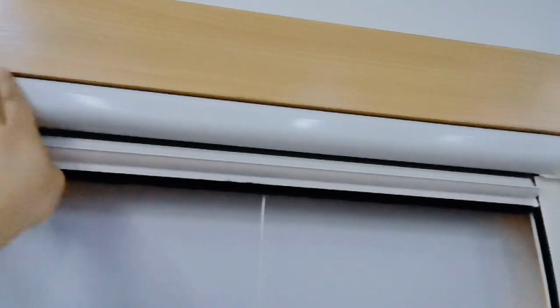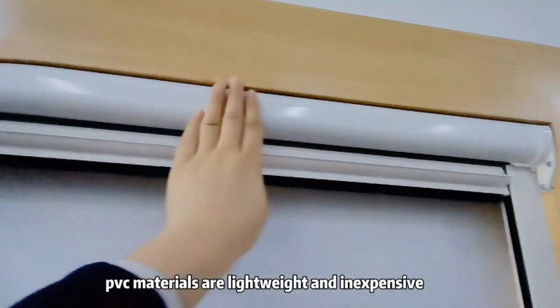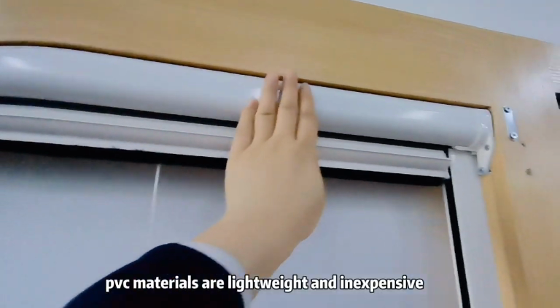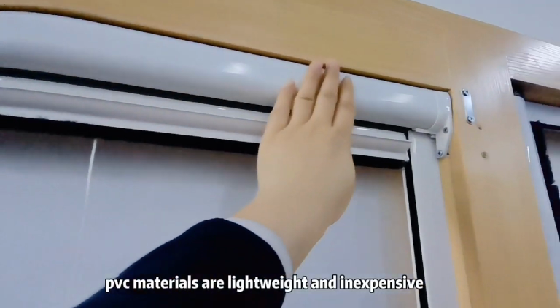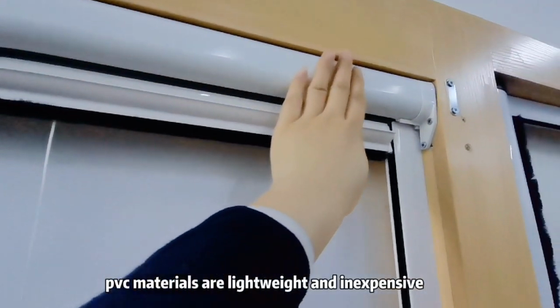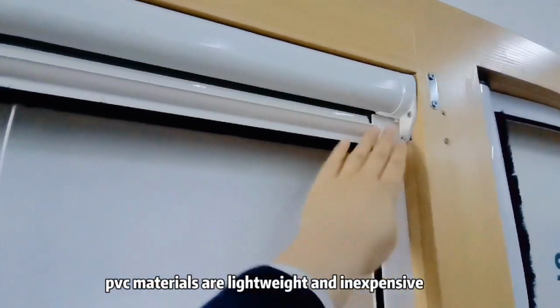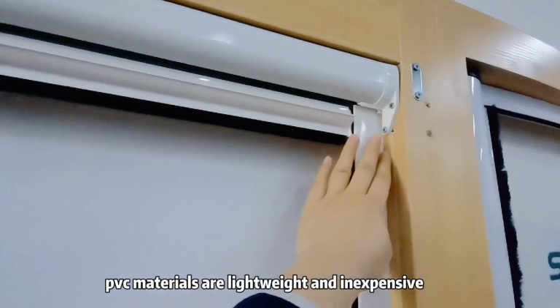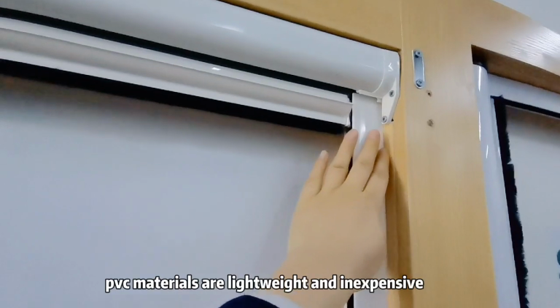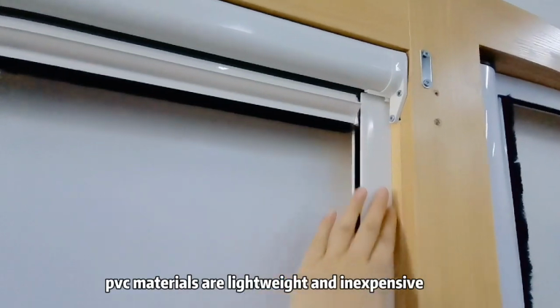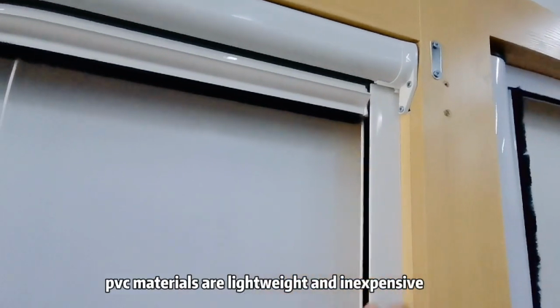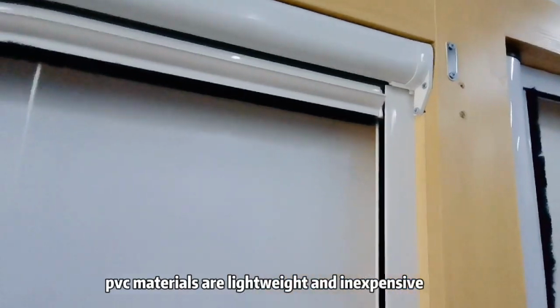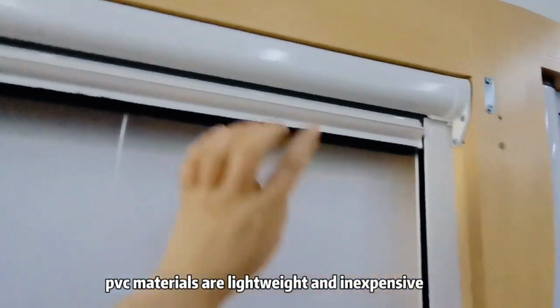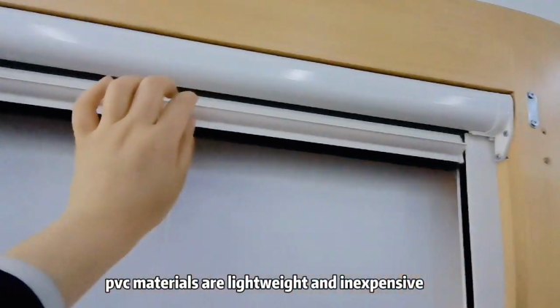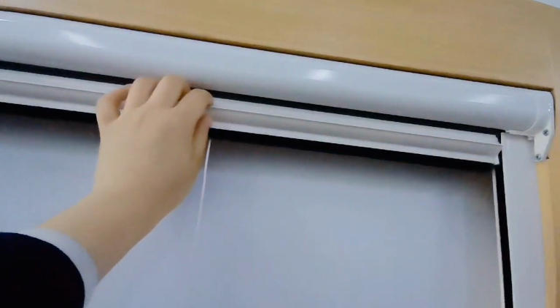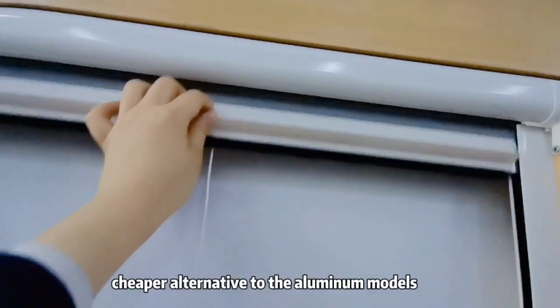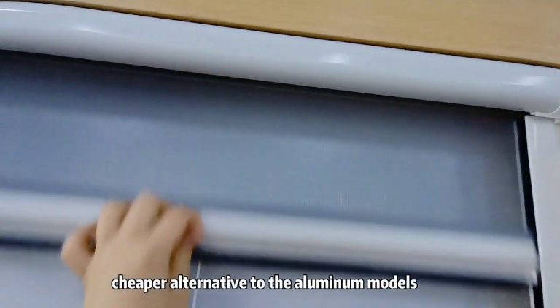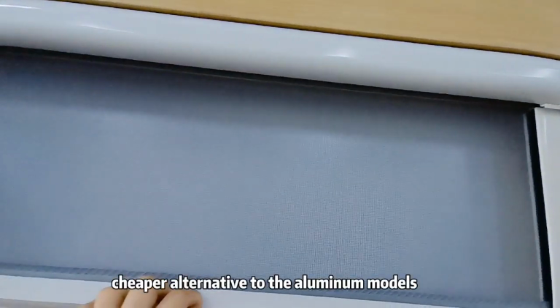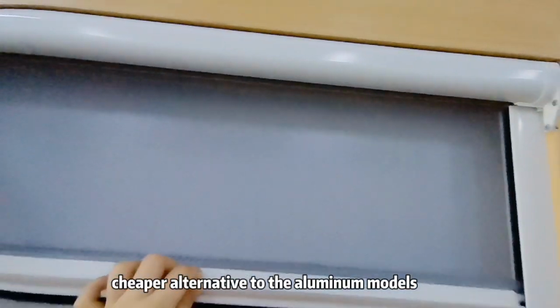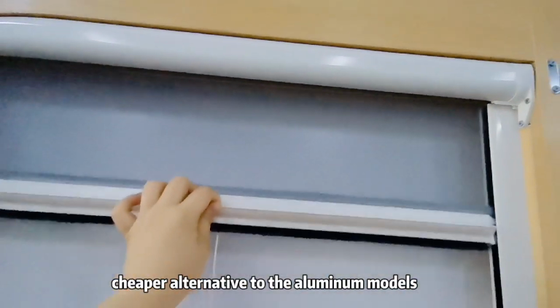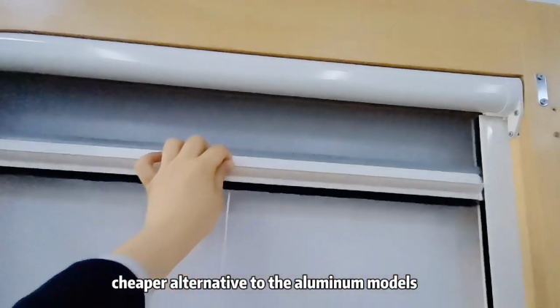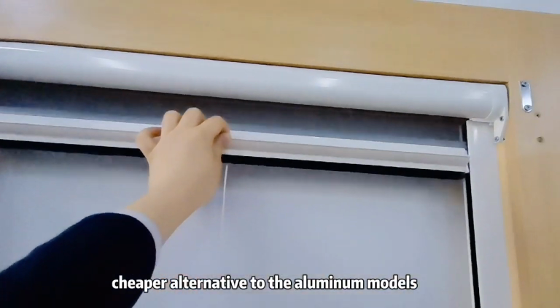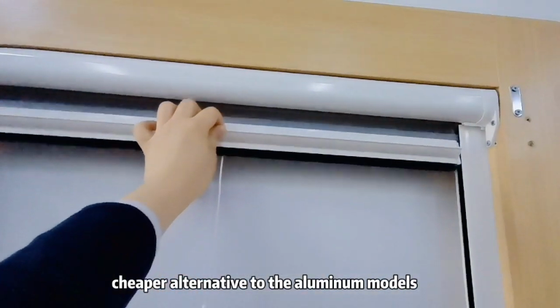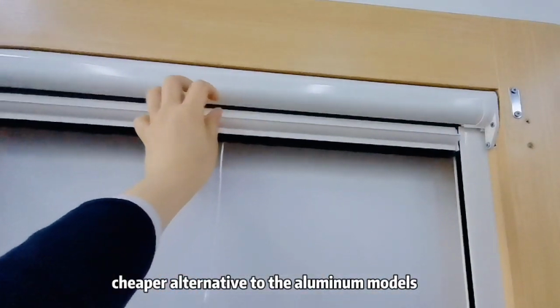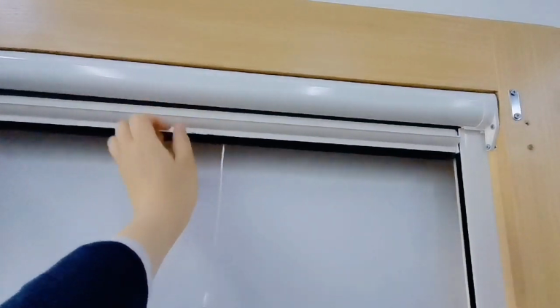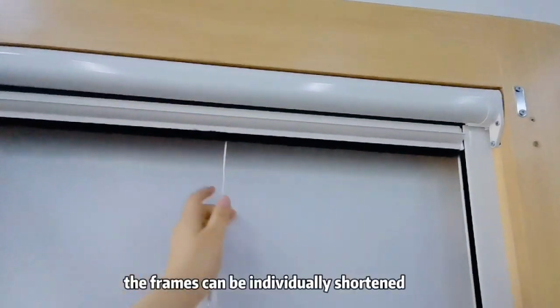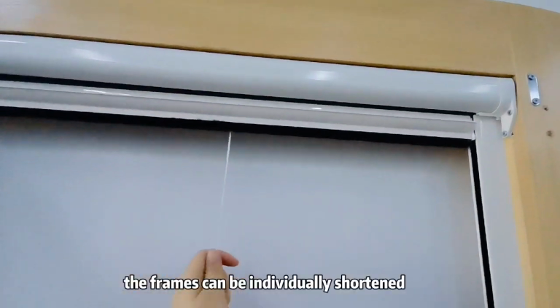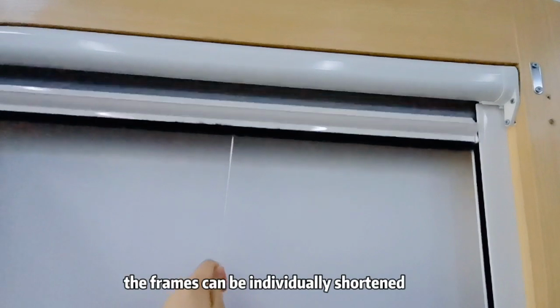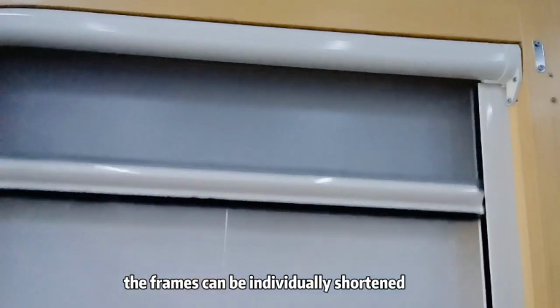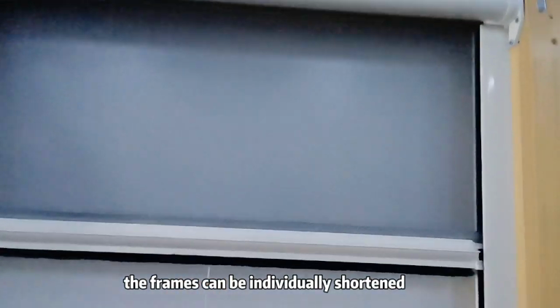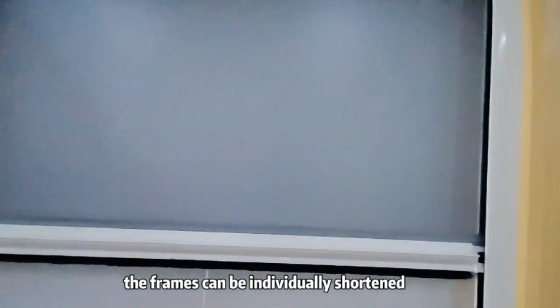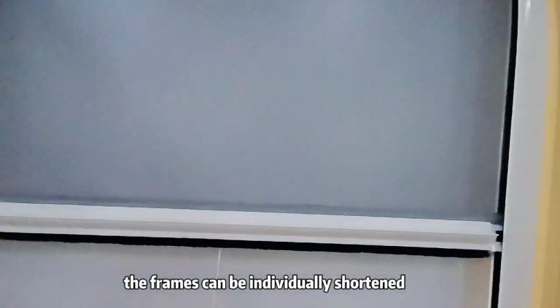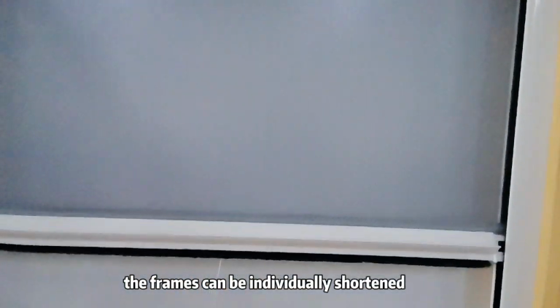PVC materials are lightweight and inexpensive, a cheaper alternative to the aluminum models. The frames can be individually shortened.